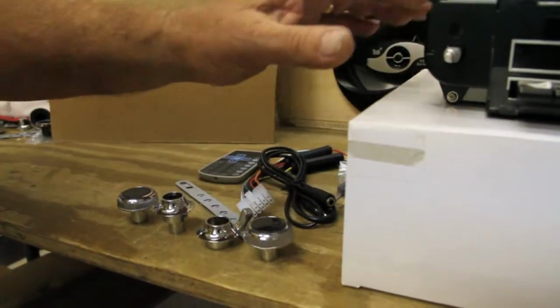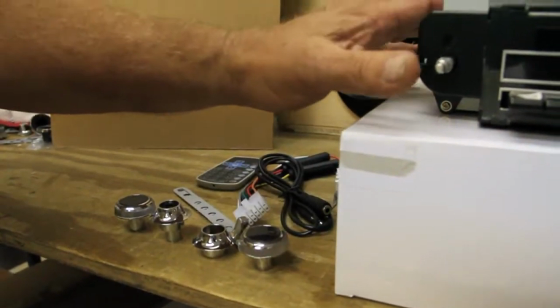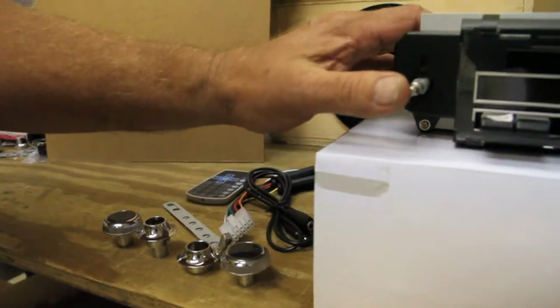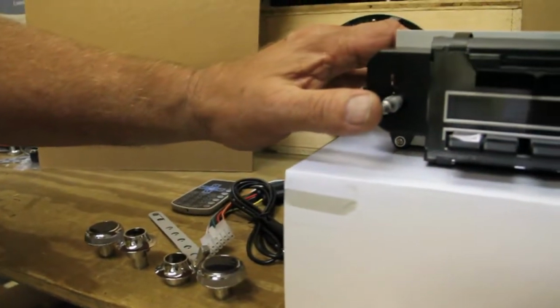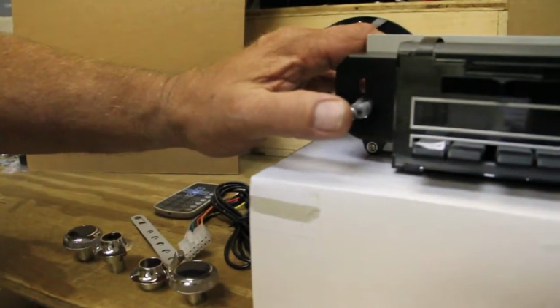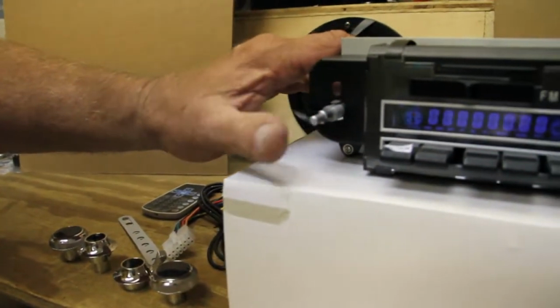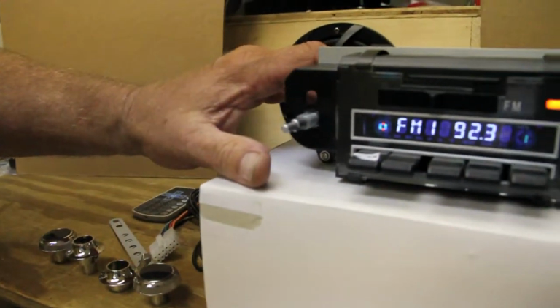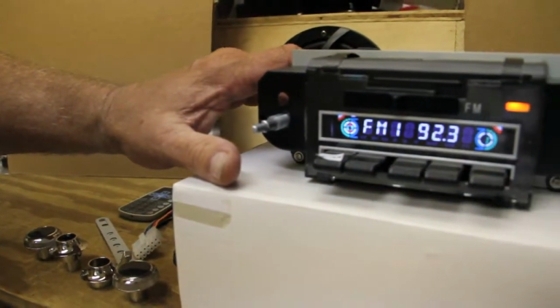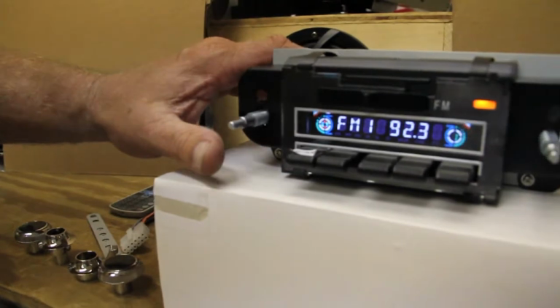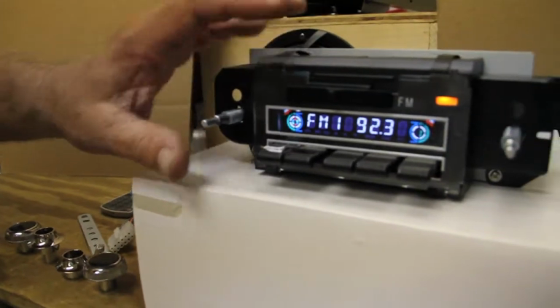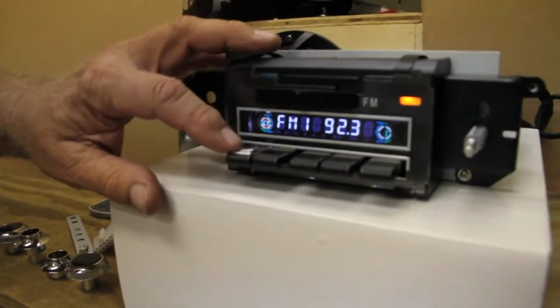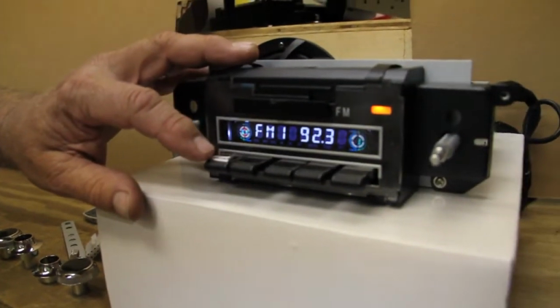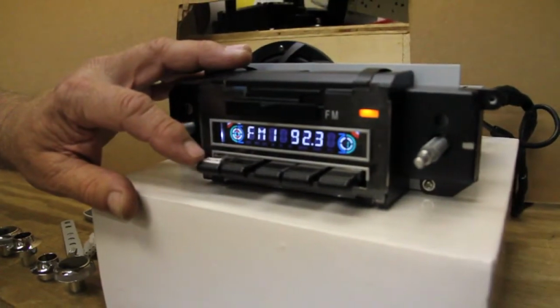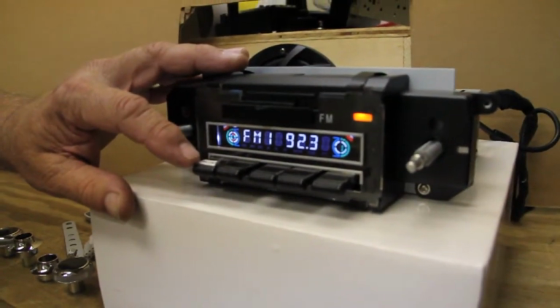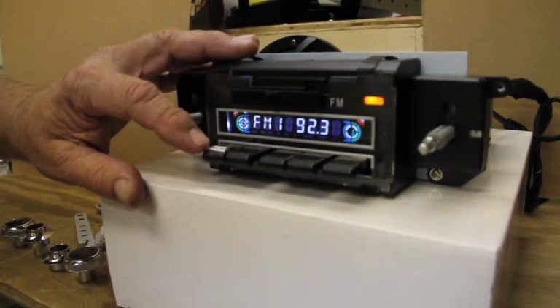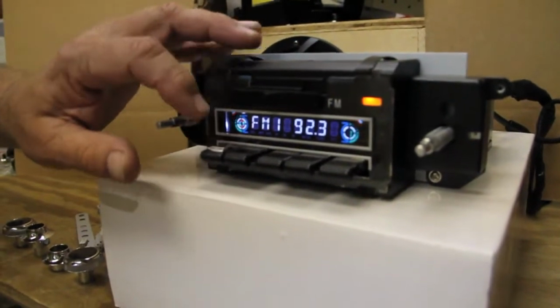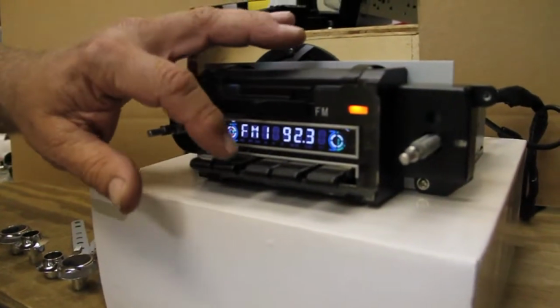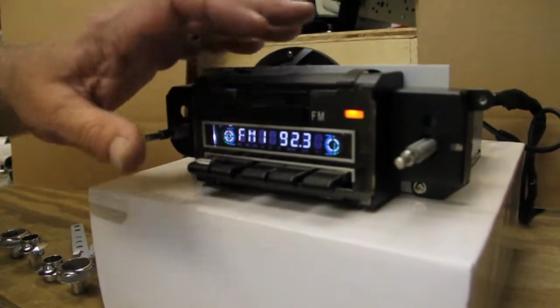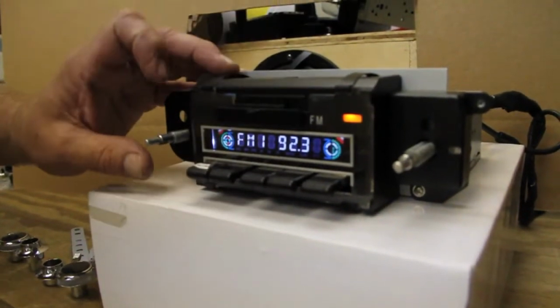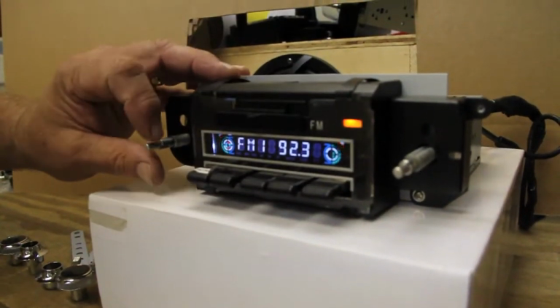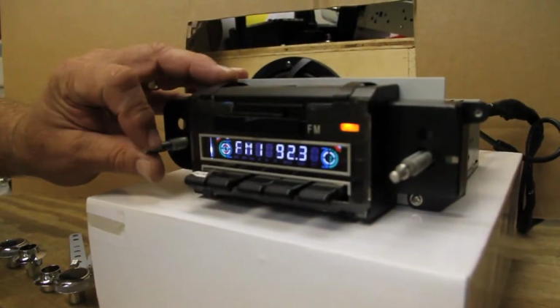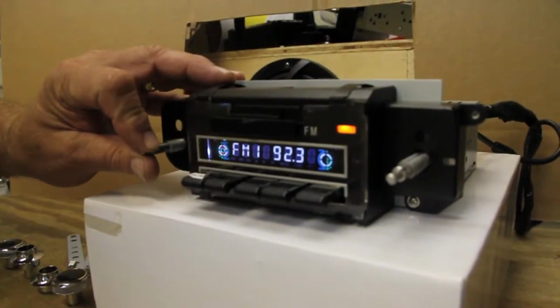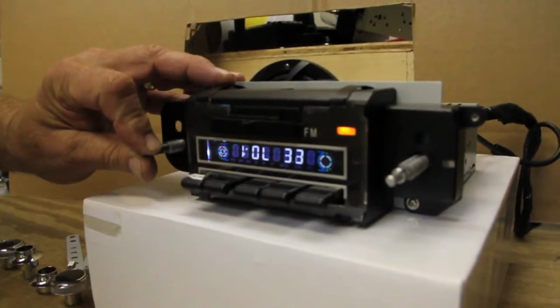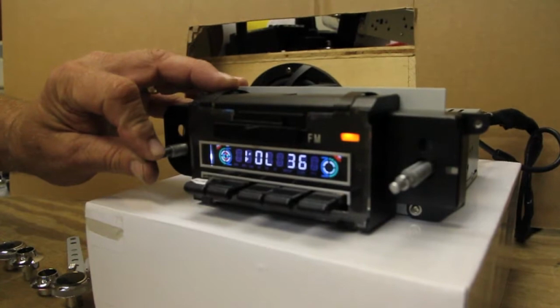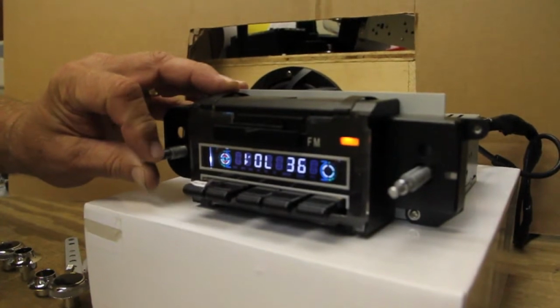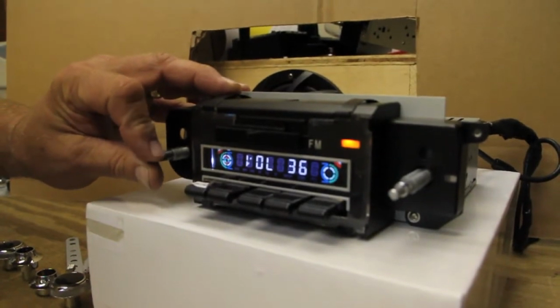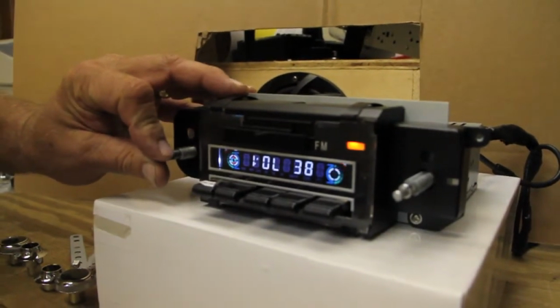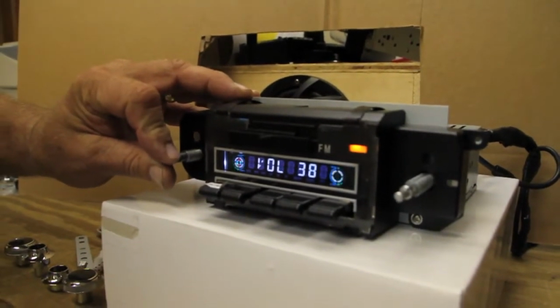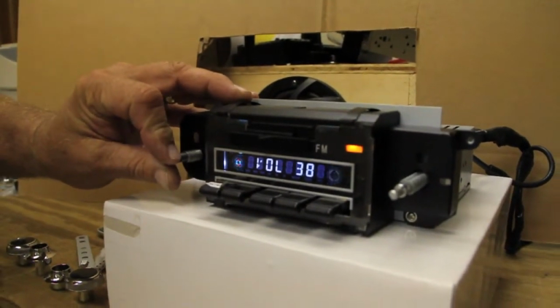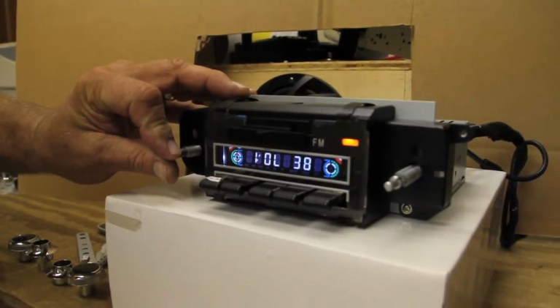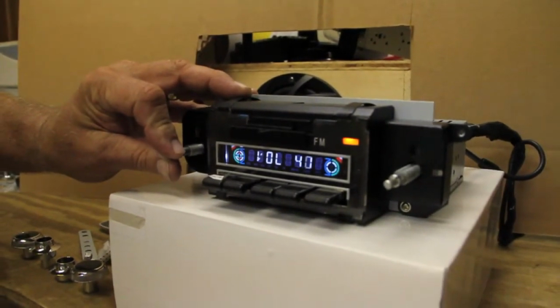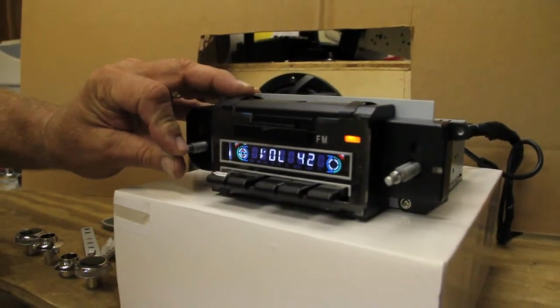You turn the radio on simply by pushing the button. You have signal sync and scan, four preset stations, and it's 180 watts.